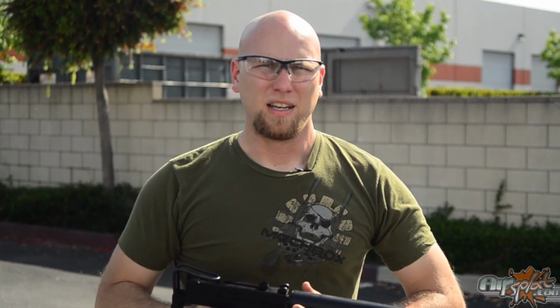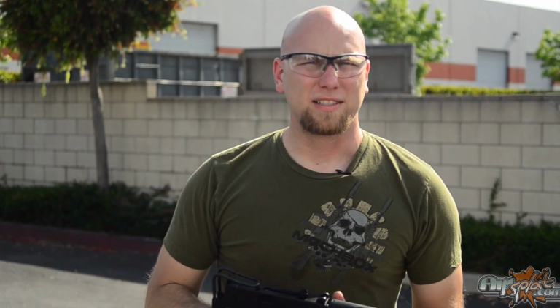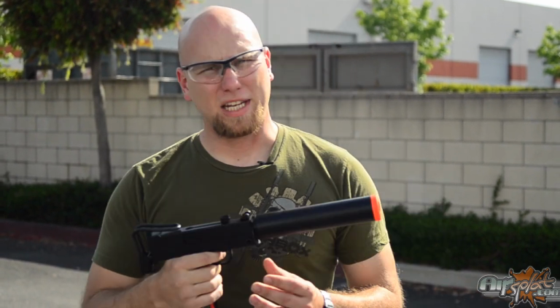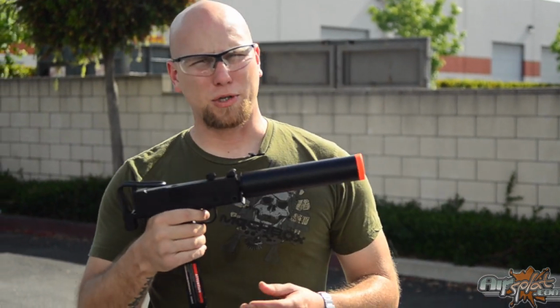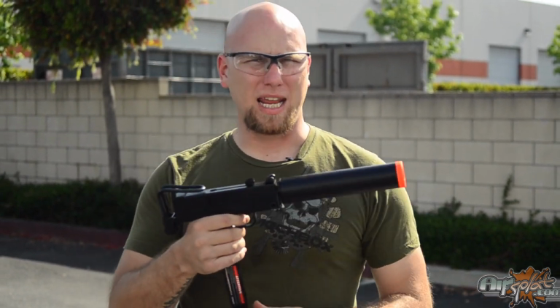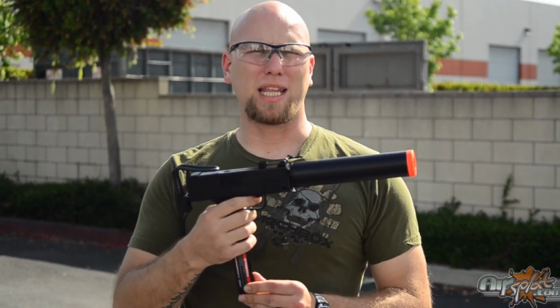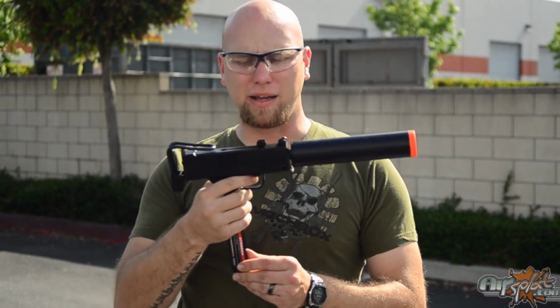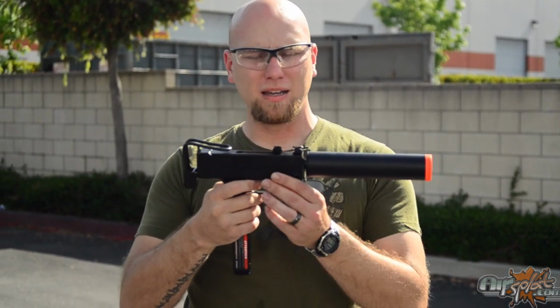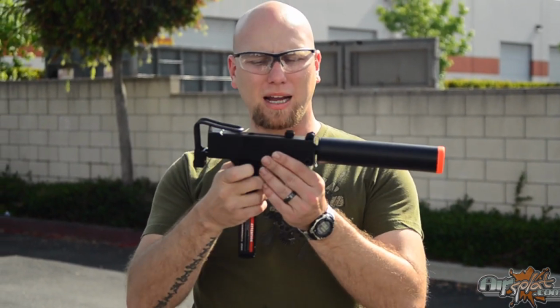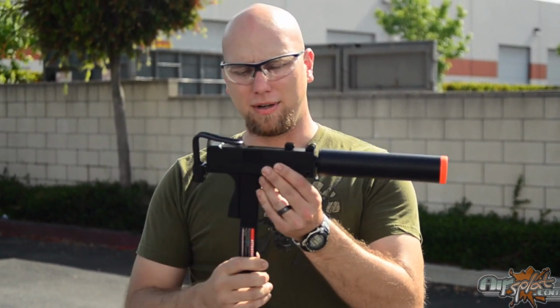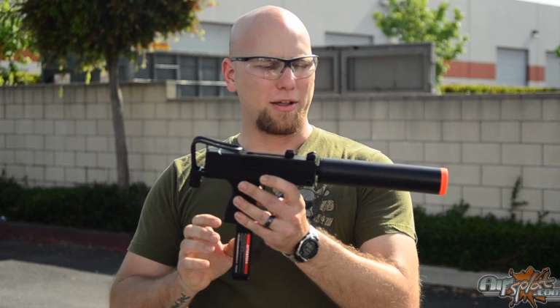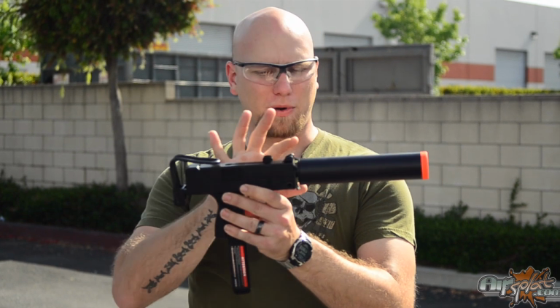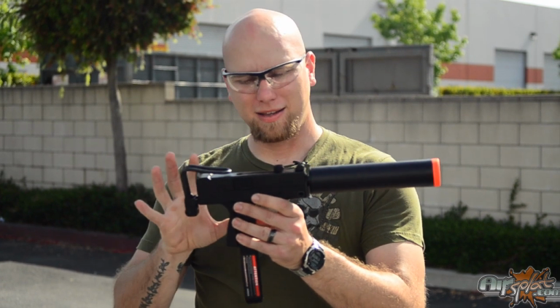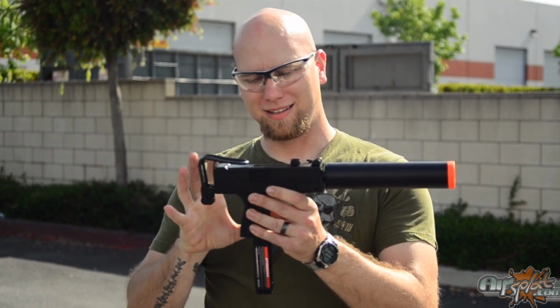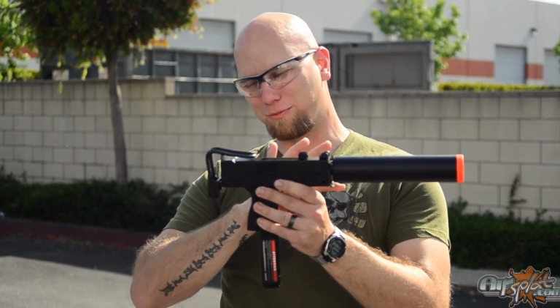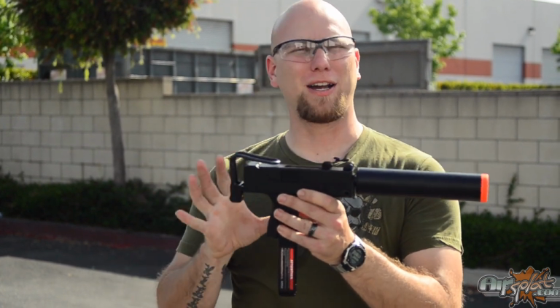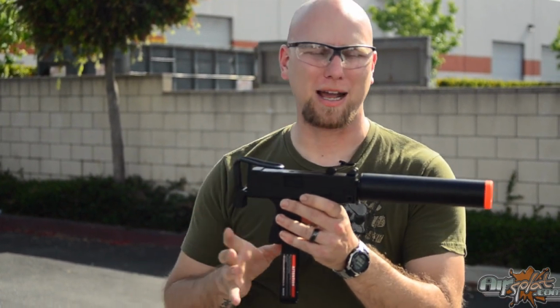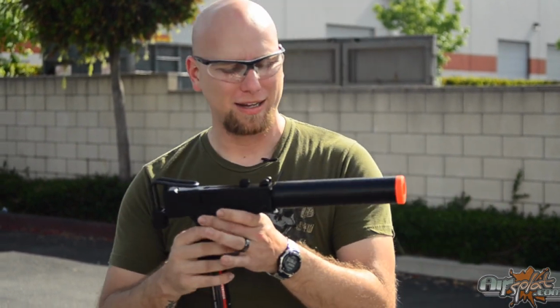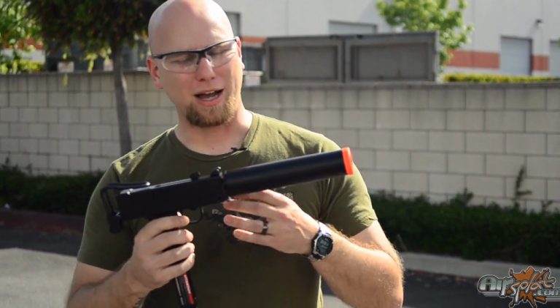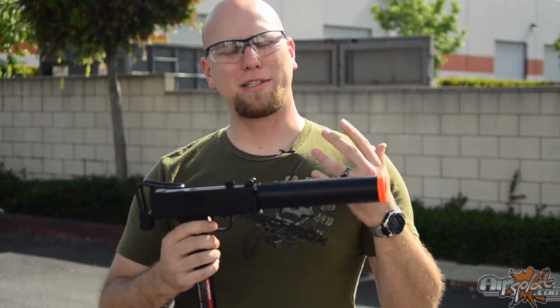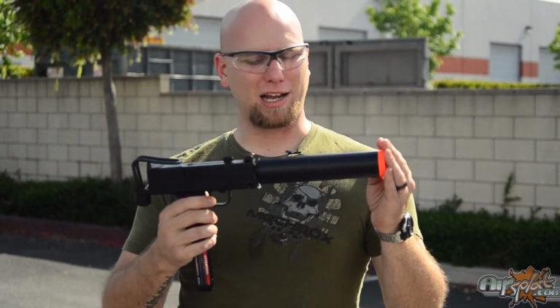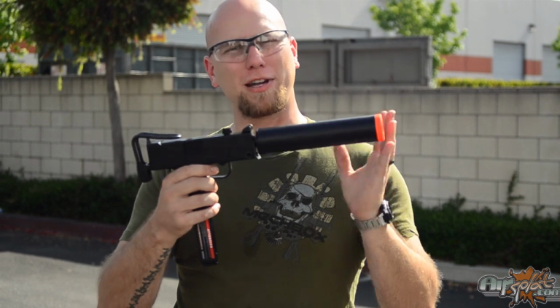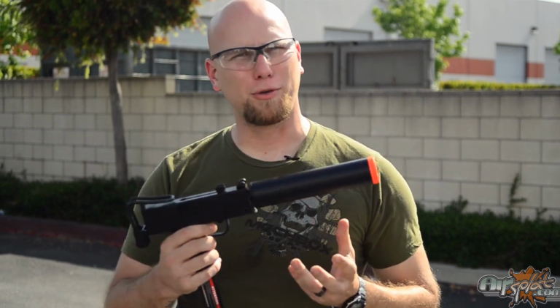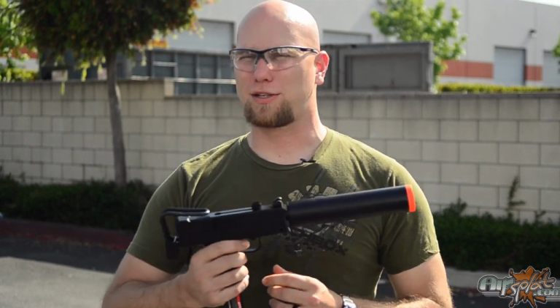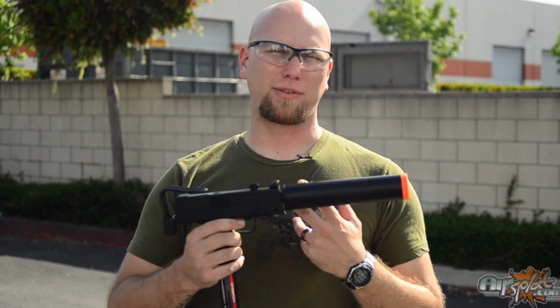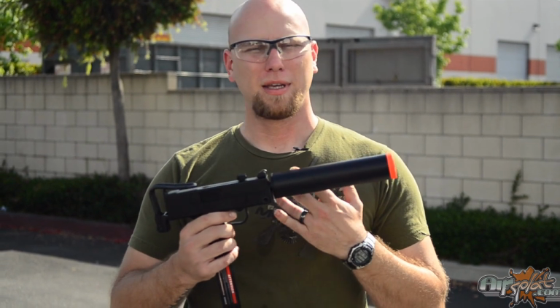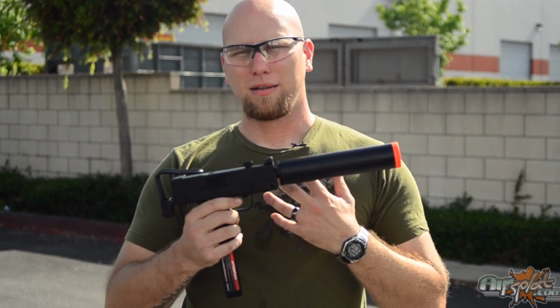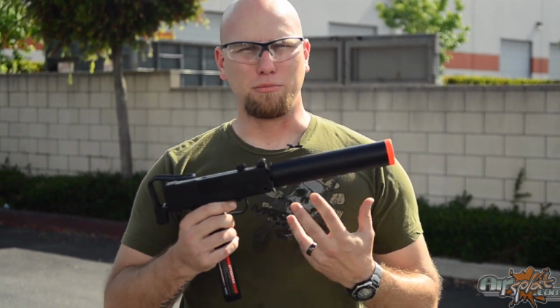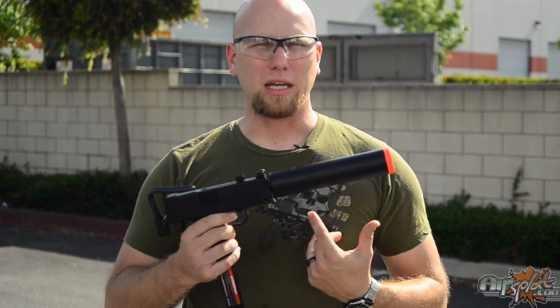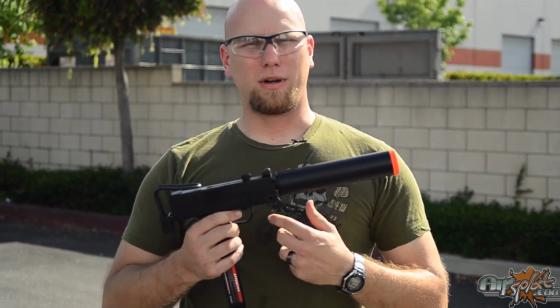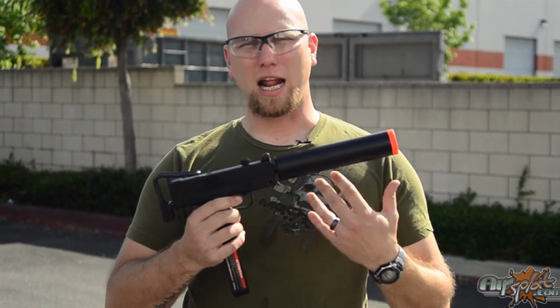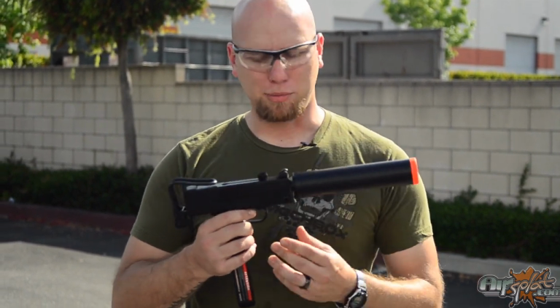Hey guys, on today's Thor's Pick of the Day we're doing the HFC MAC-11. Now this is a great replica of the MAC-11. I've always found this gun to be very comical looking, like straight out of some crazy movie or straight out of a comic book.